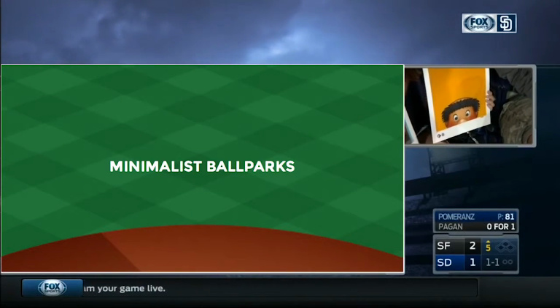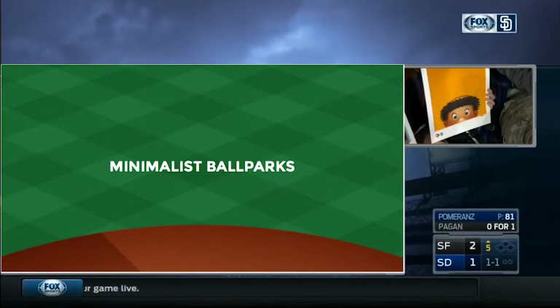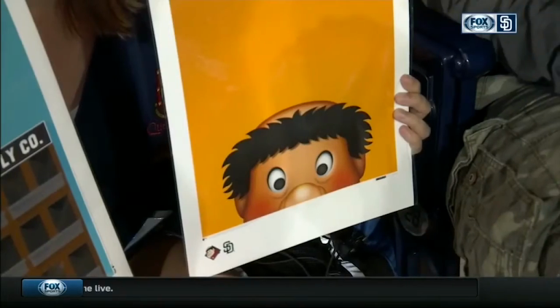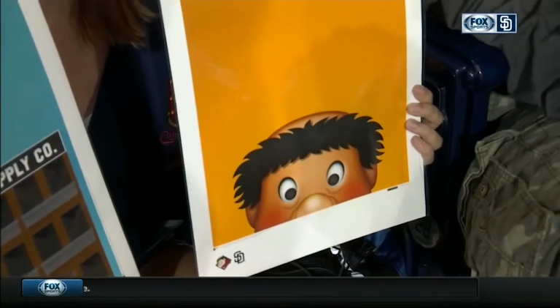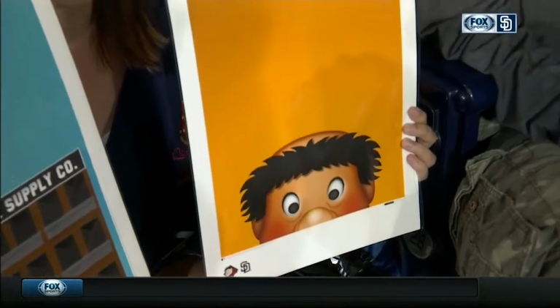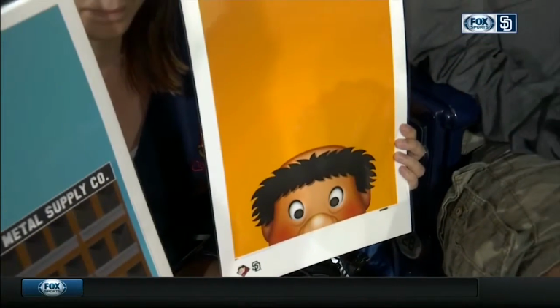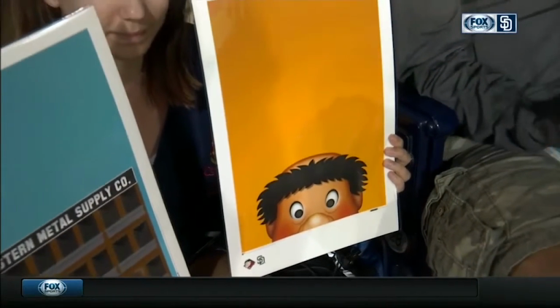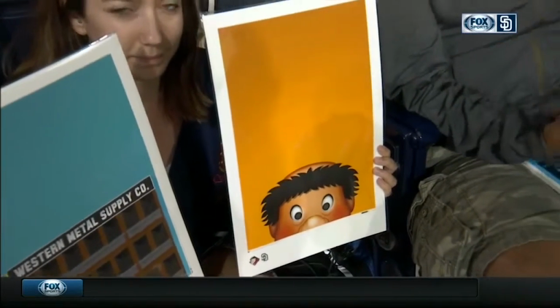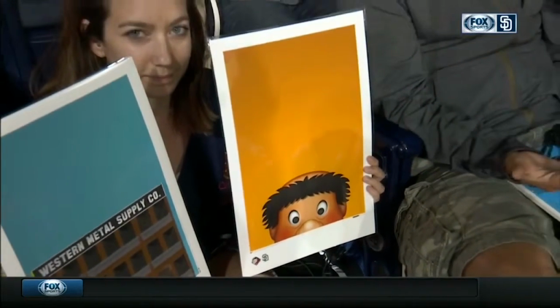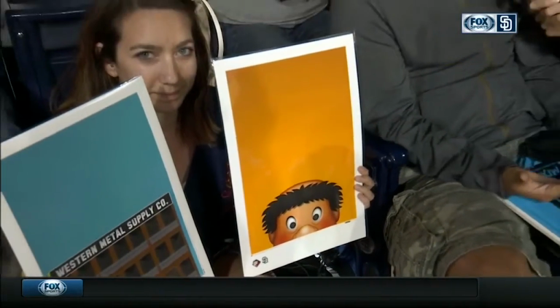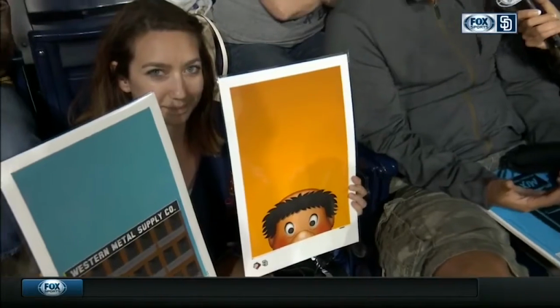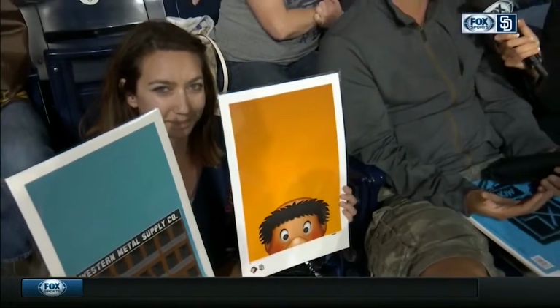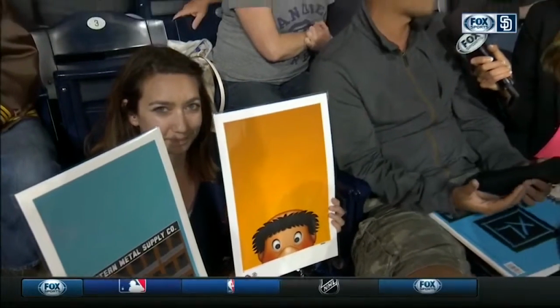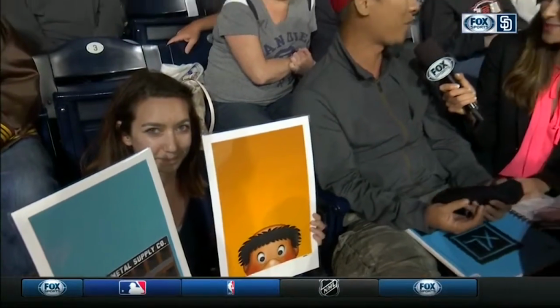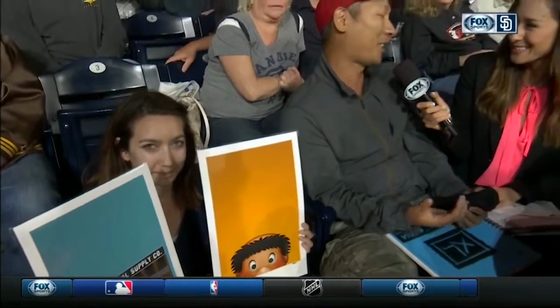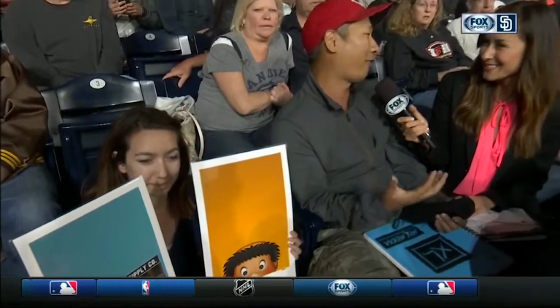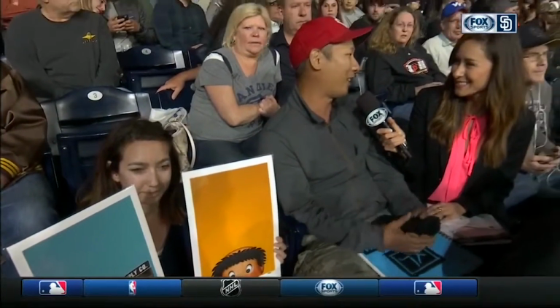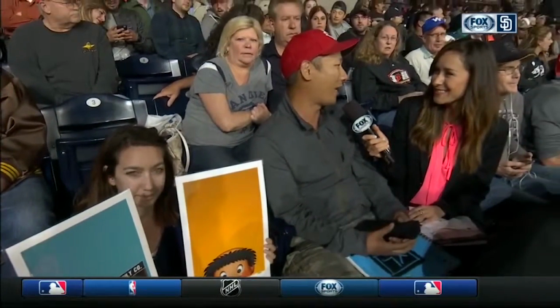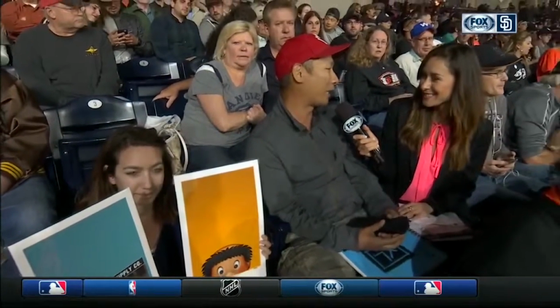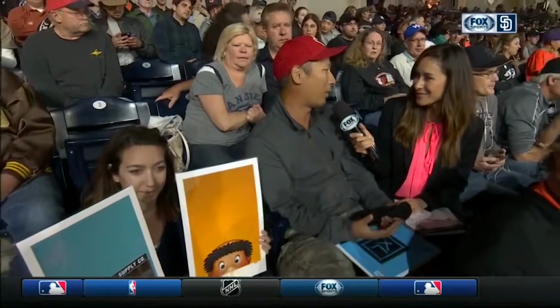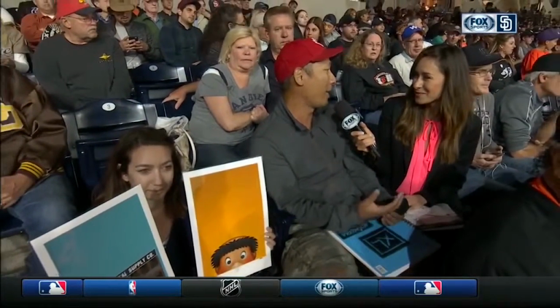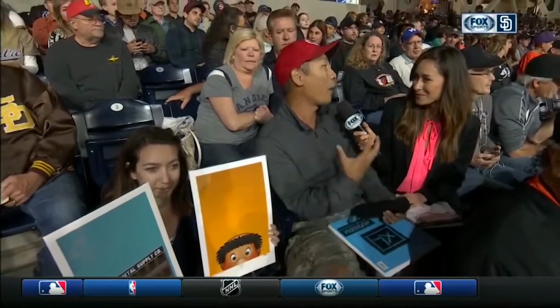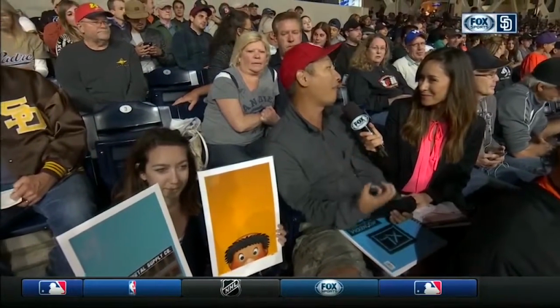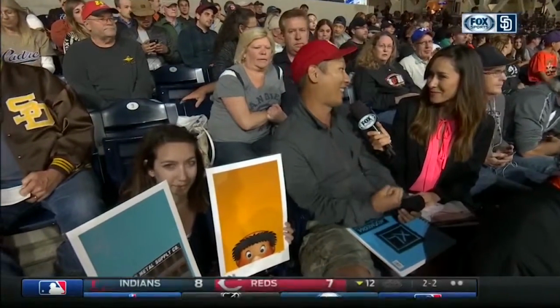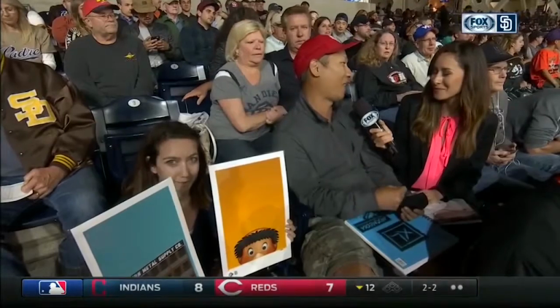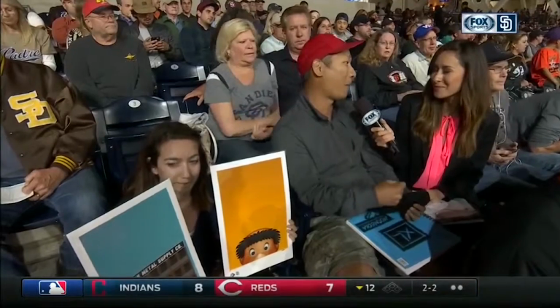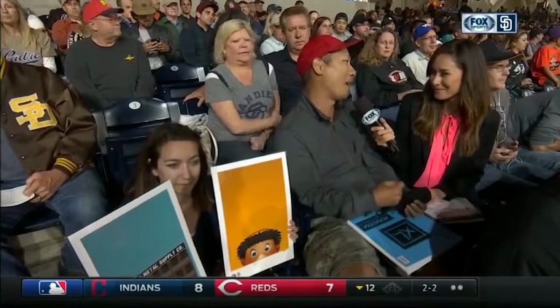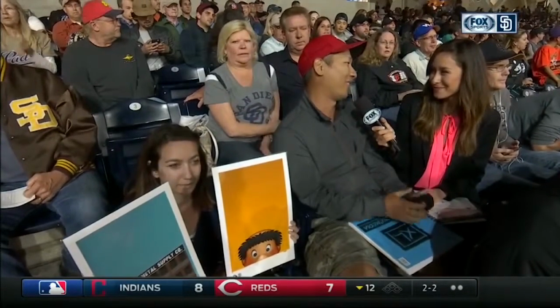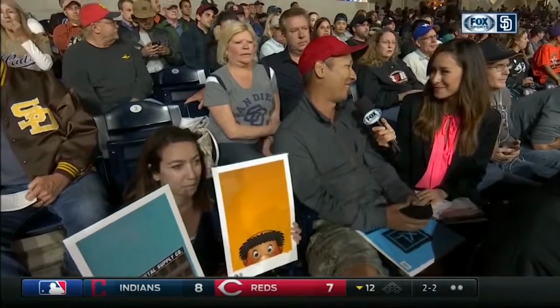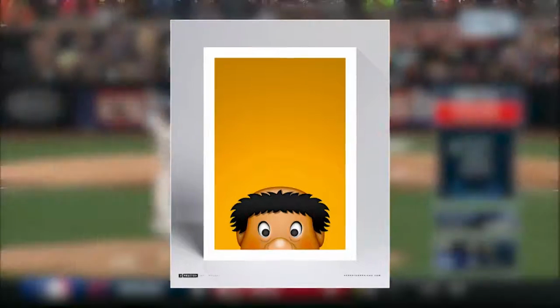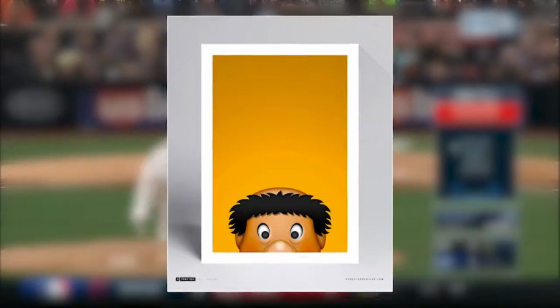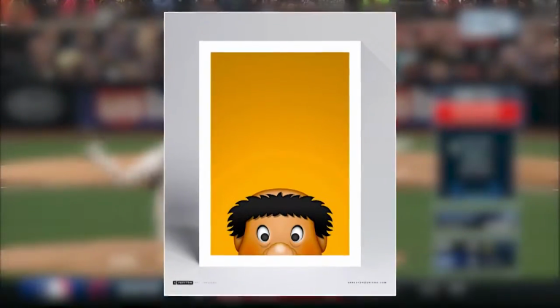I also started a new series about the minimalist mascots, which are just a fun and cute way to celebrate the permanent member of the team — never gets traded.